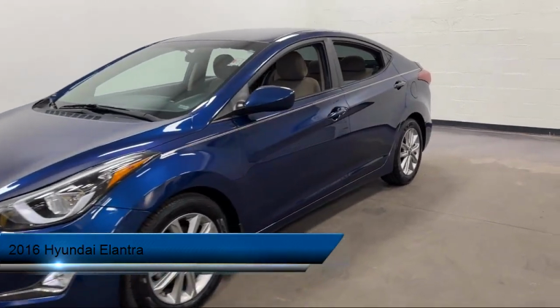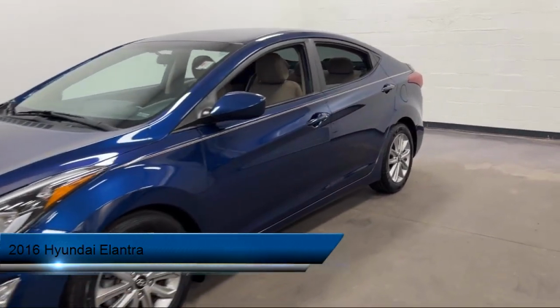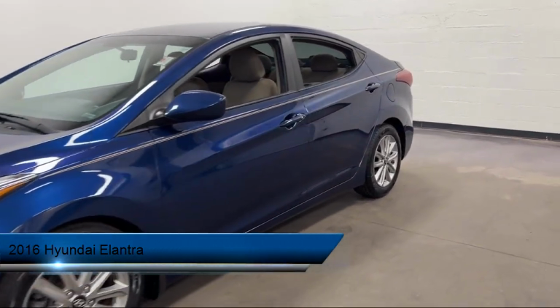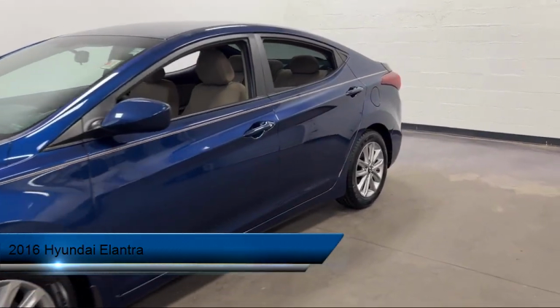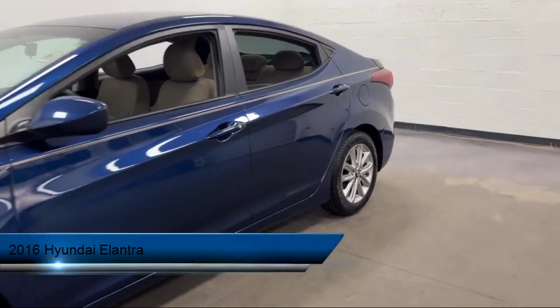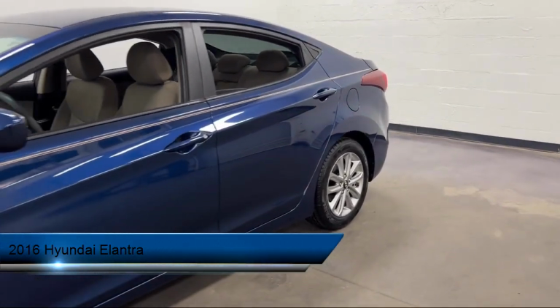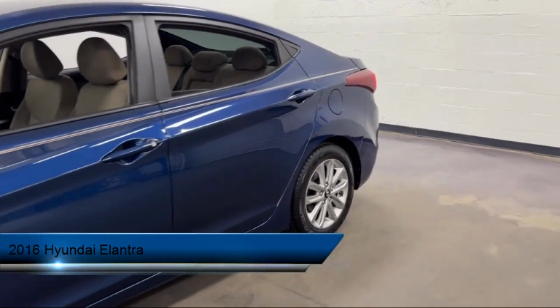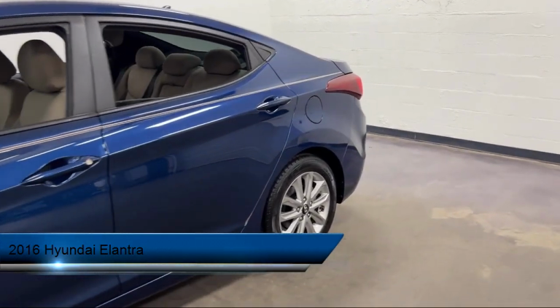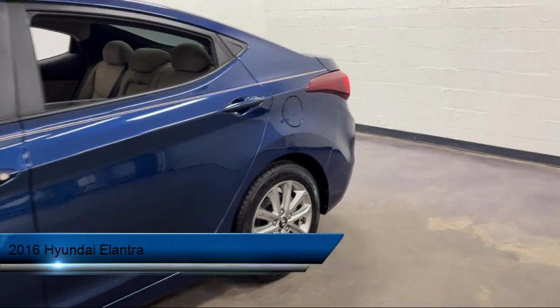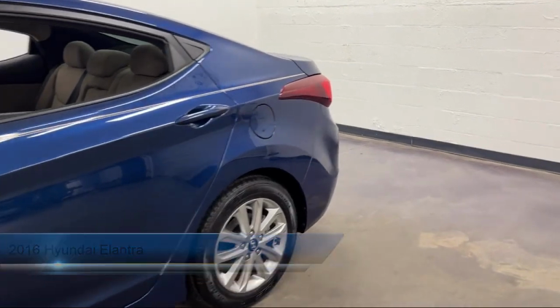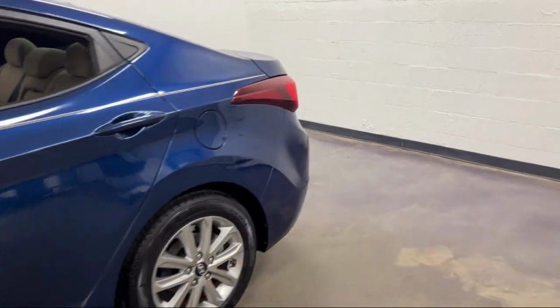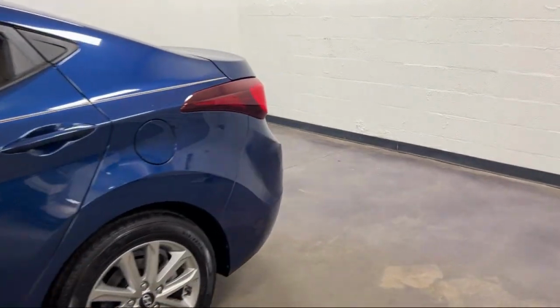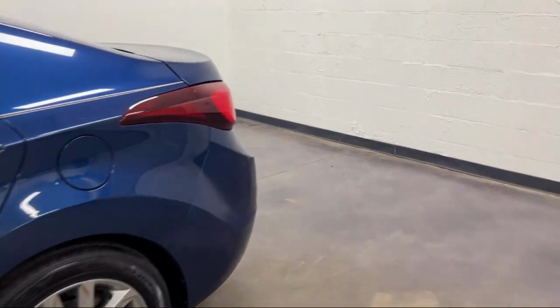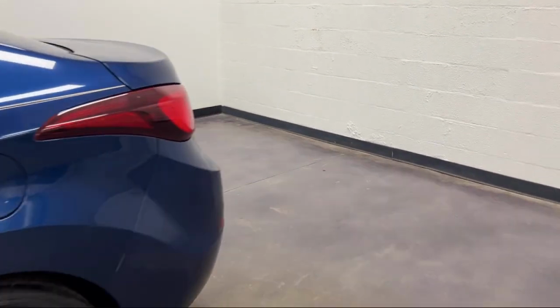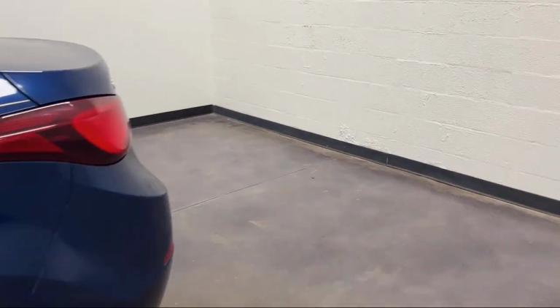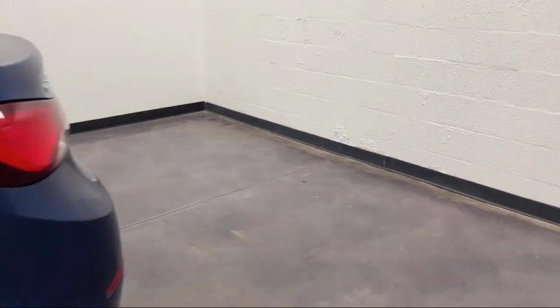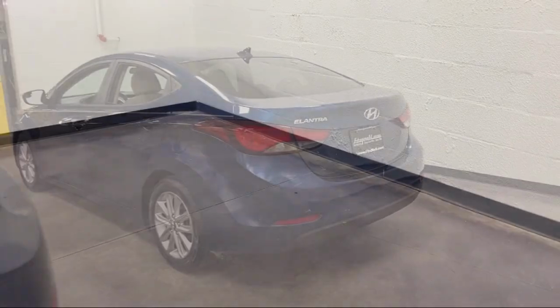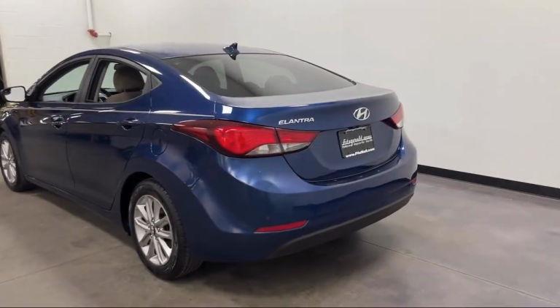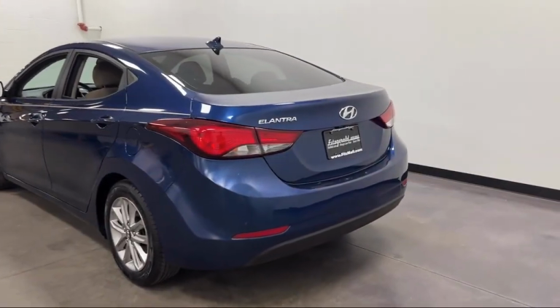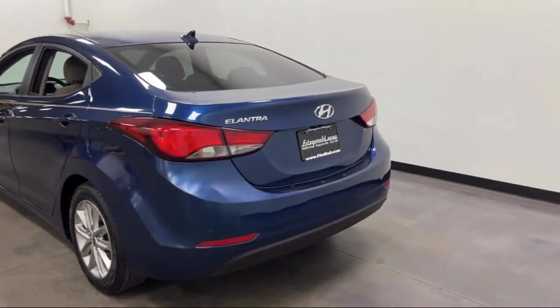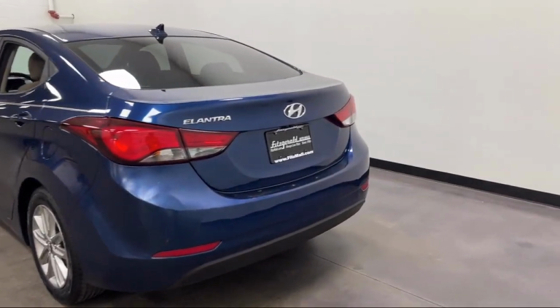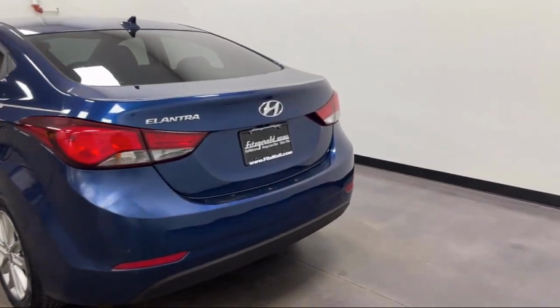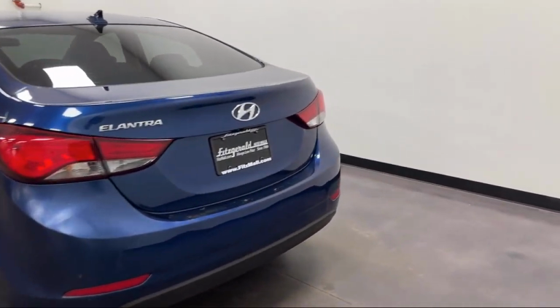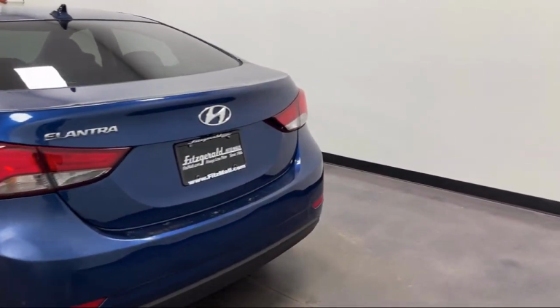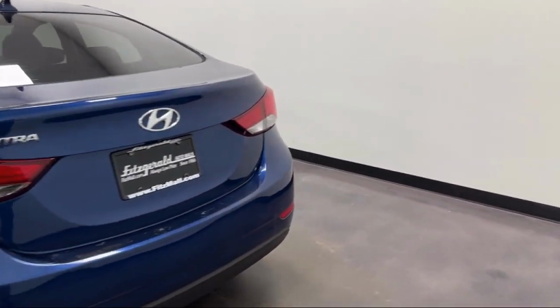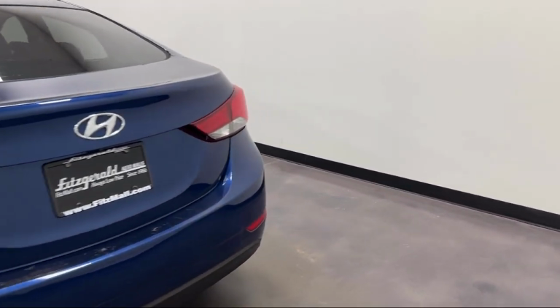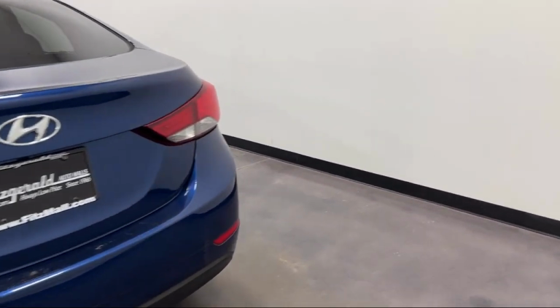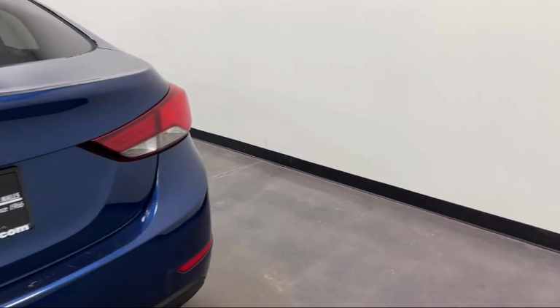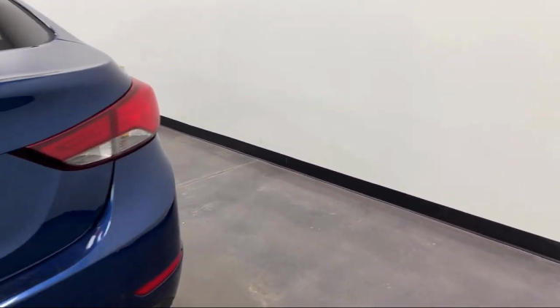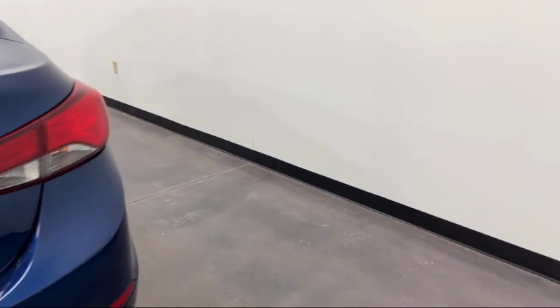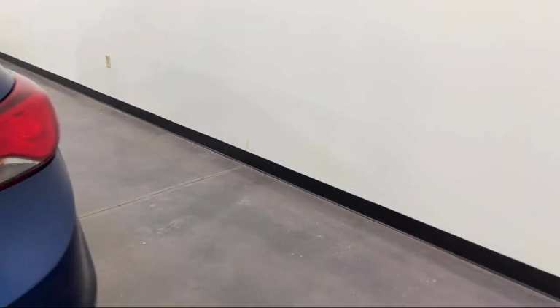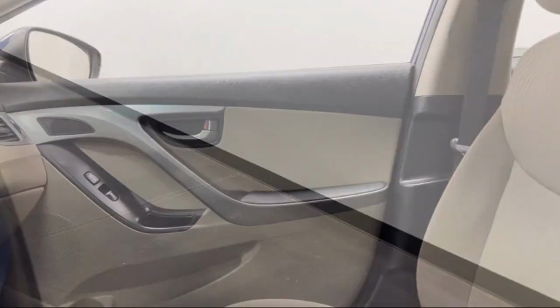It comes equipped with steering wheel mounted audio controls, electronic brake force distribution, rear side curtain airbags, audio touchscreen display, and speed sensitive volume control.